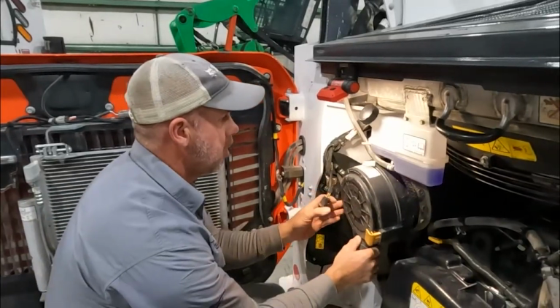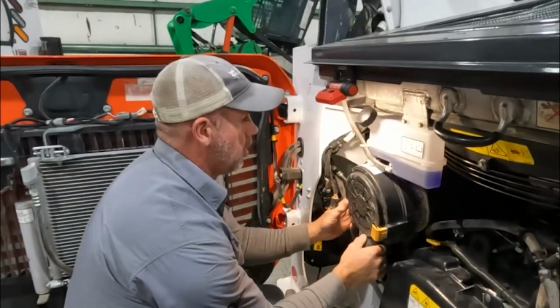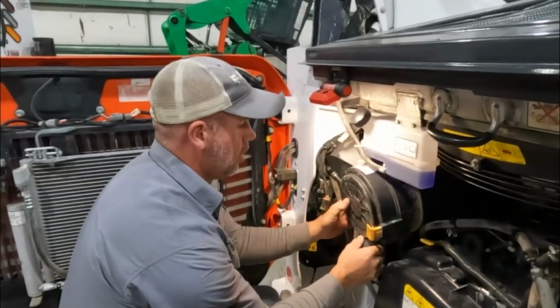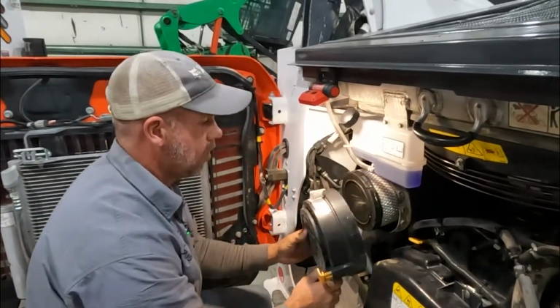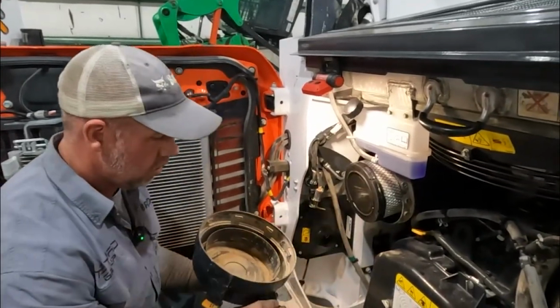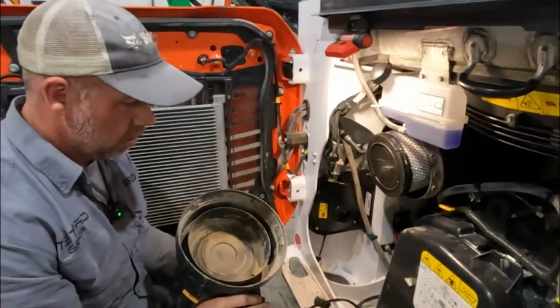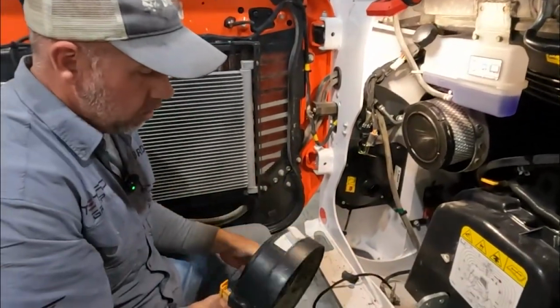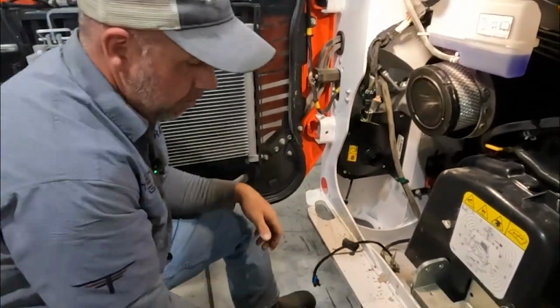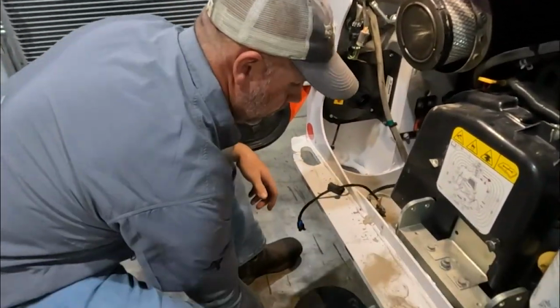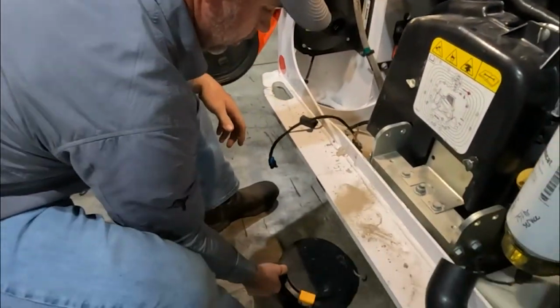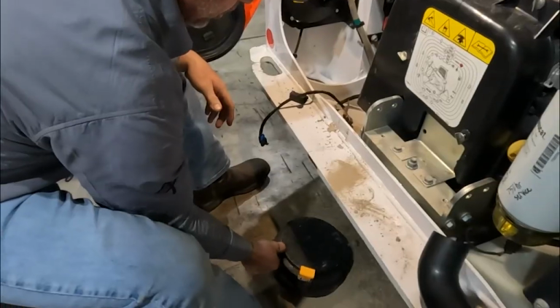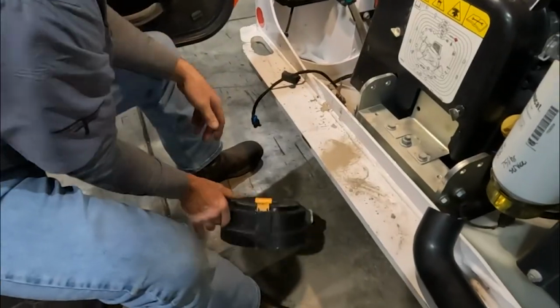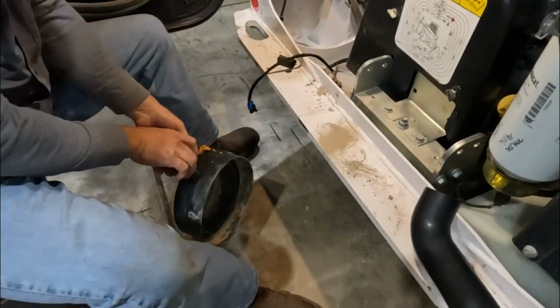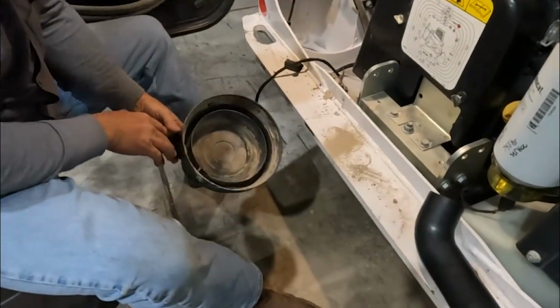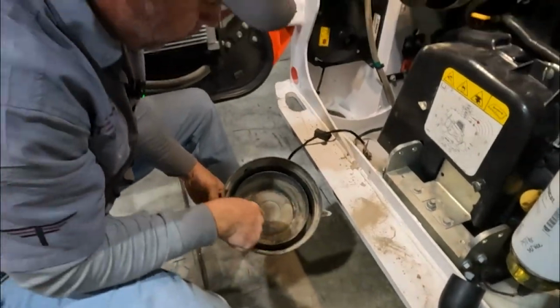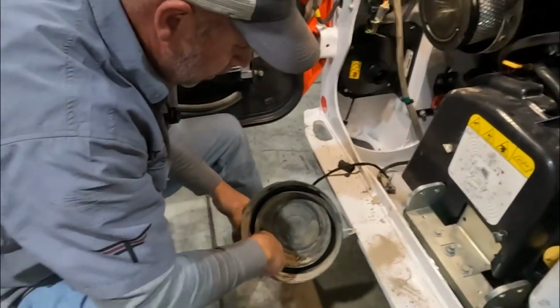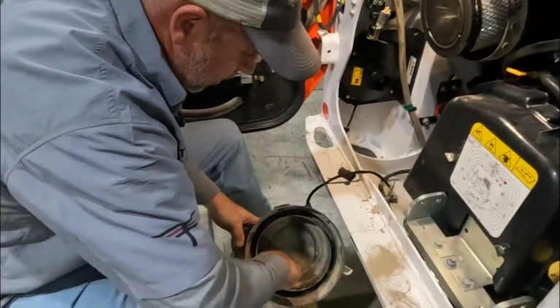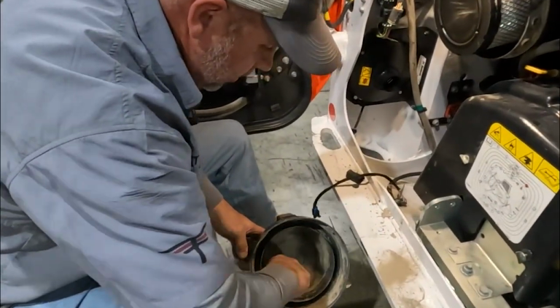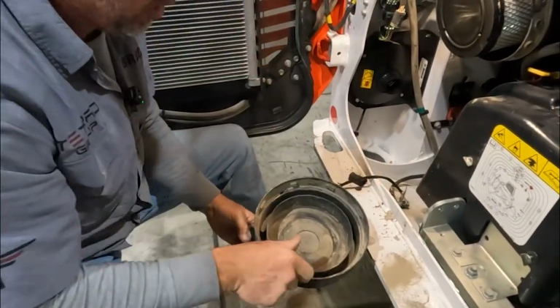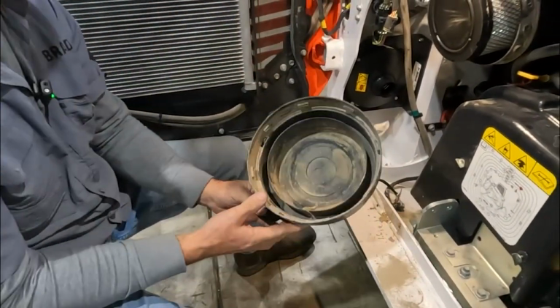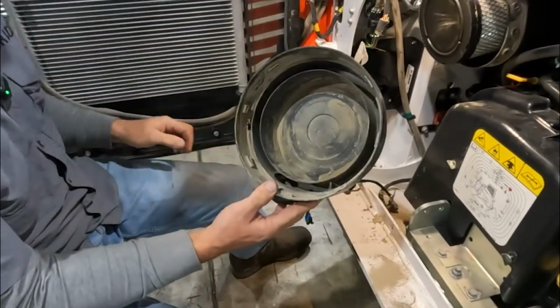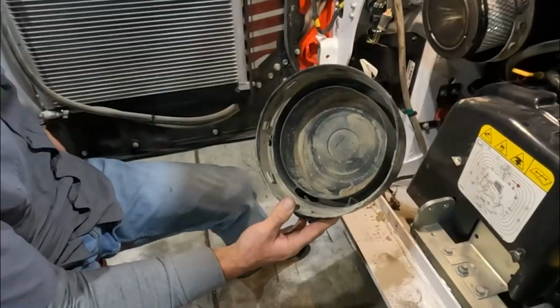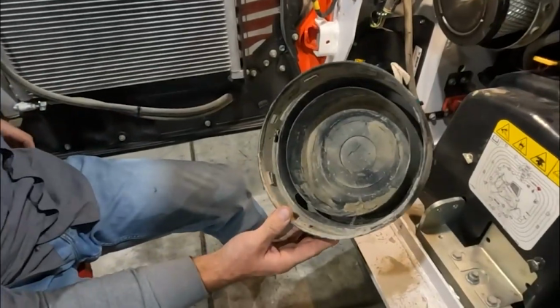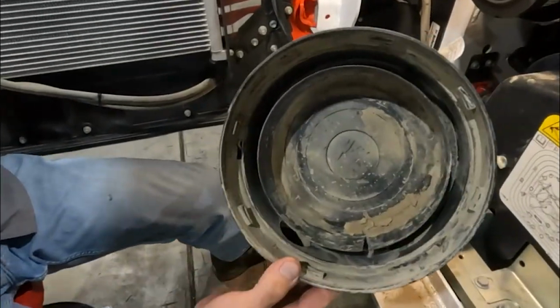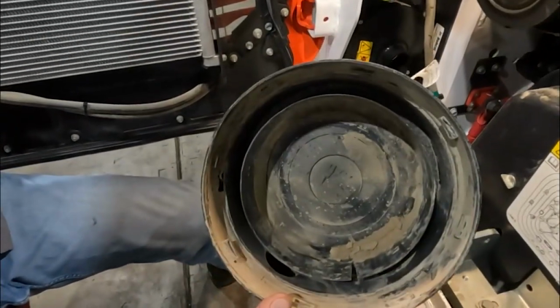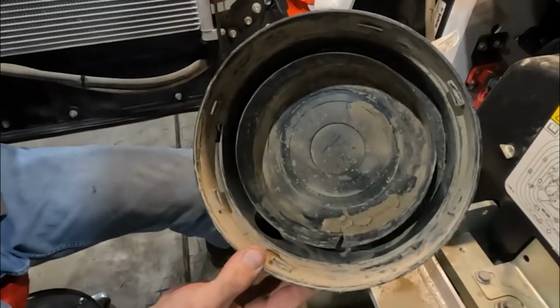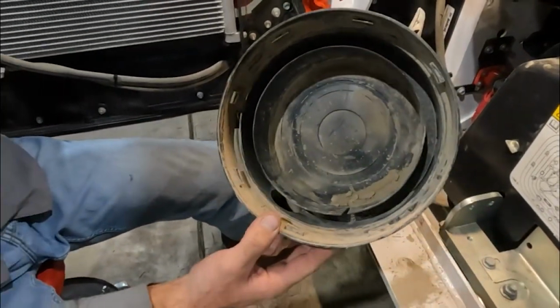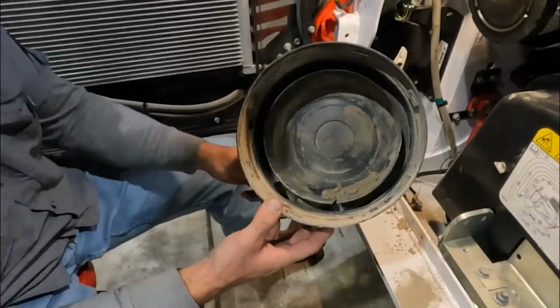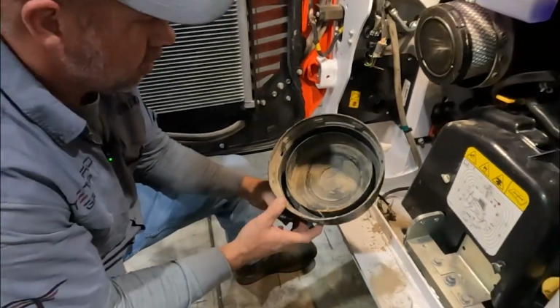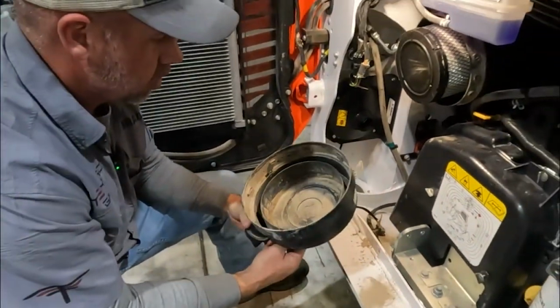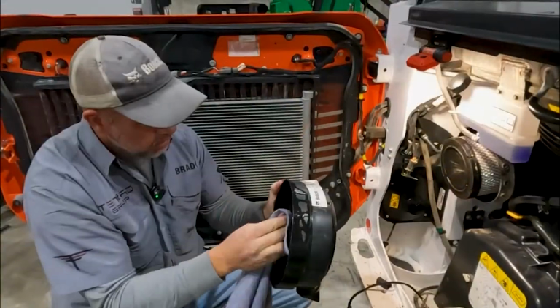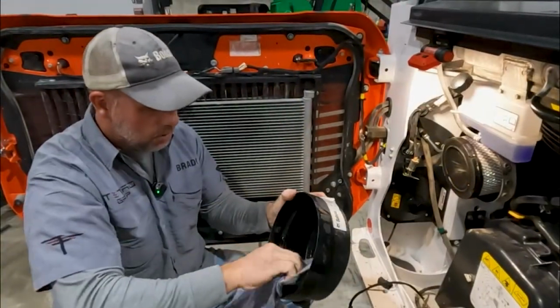I forgot to clean the inside of the cap. There's a lot of dirt inside there that all builds up - it's almost like mud, kind of dried out.